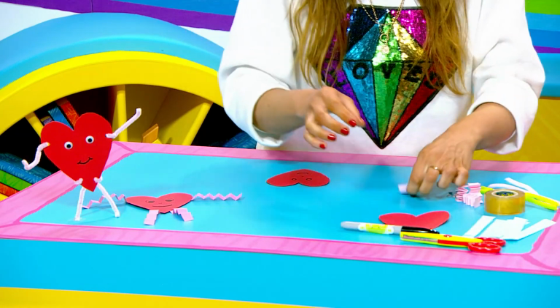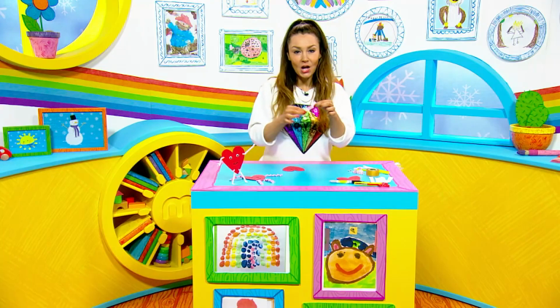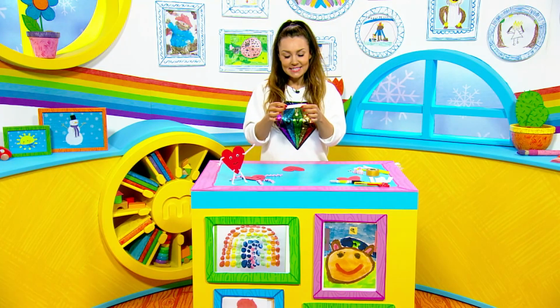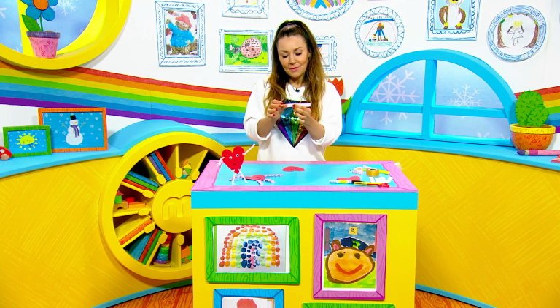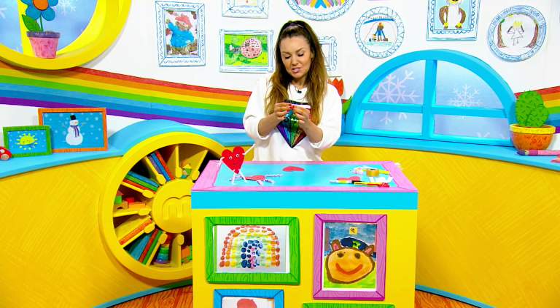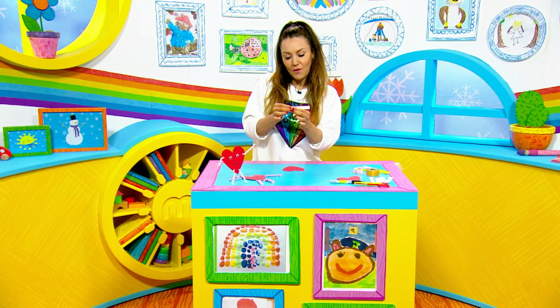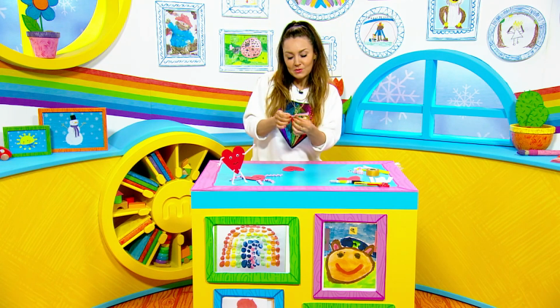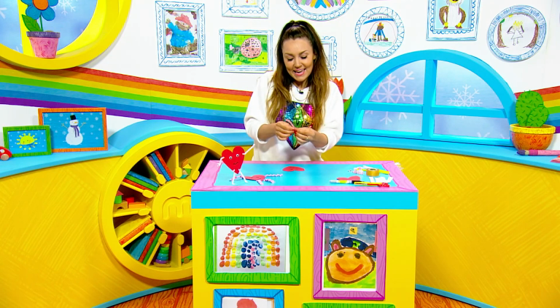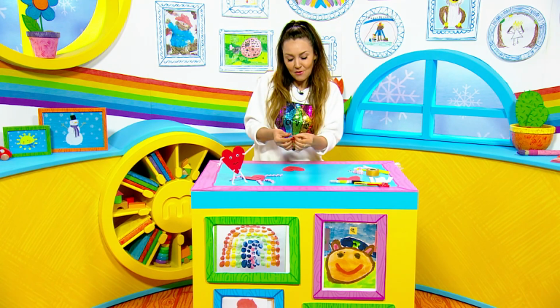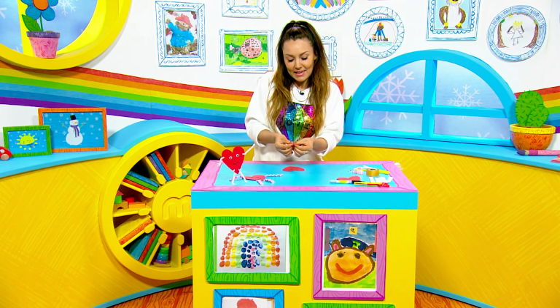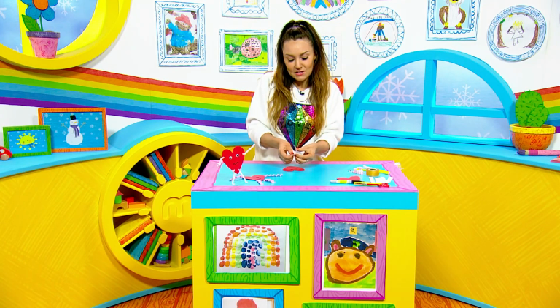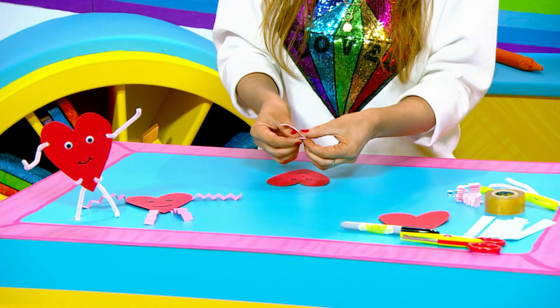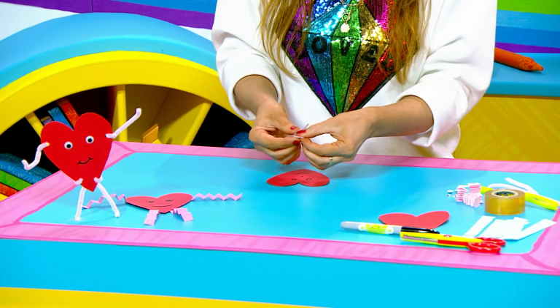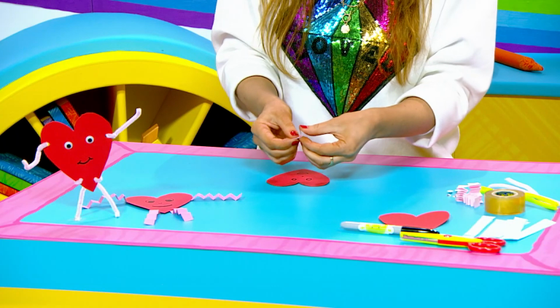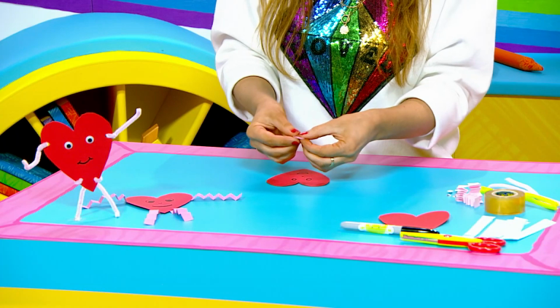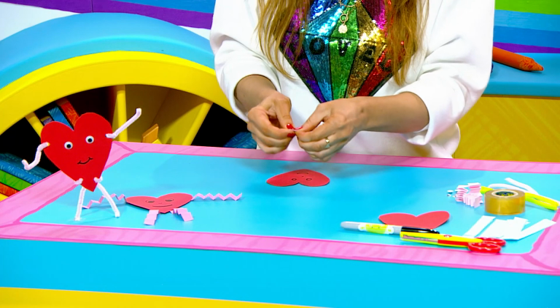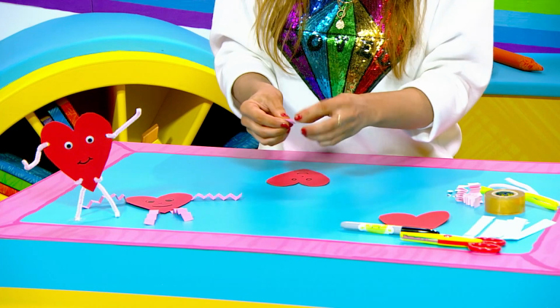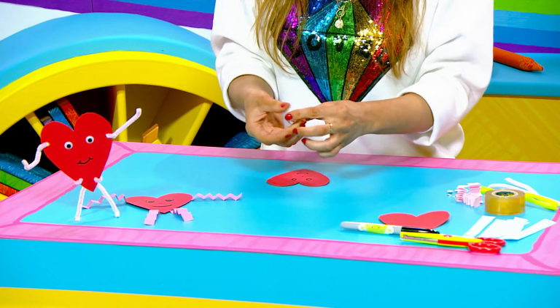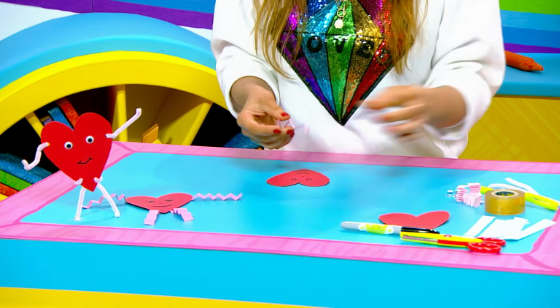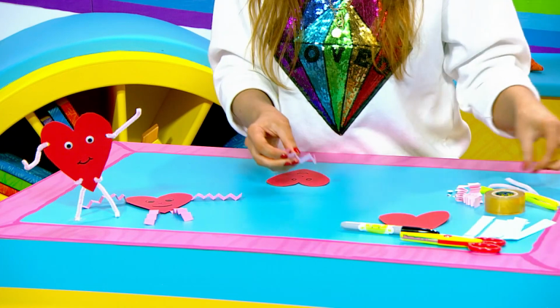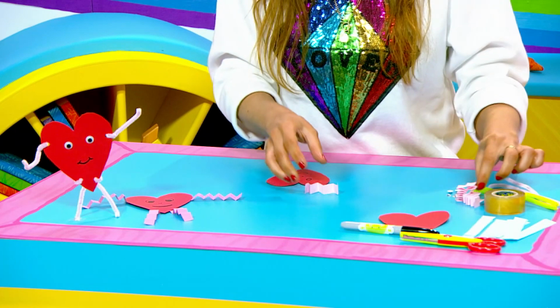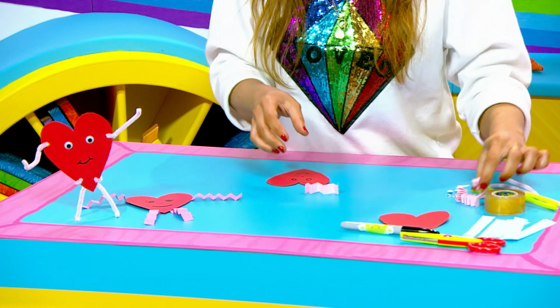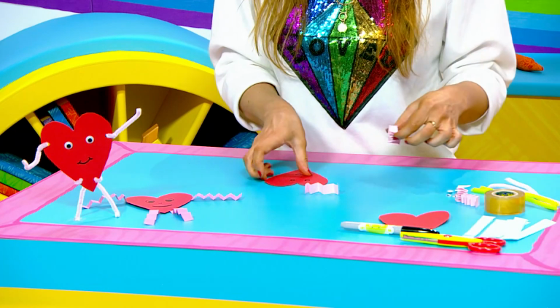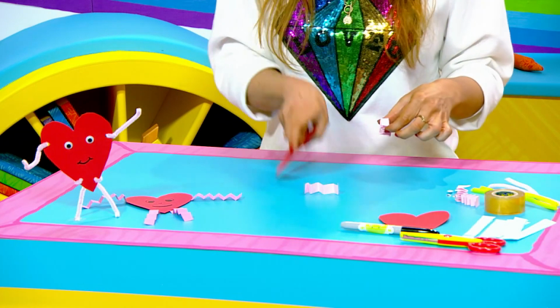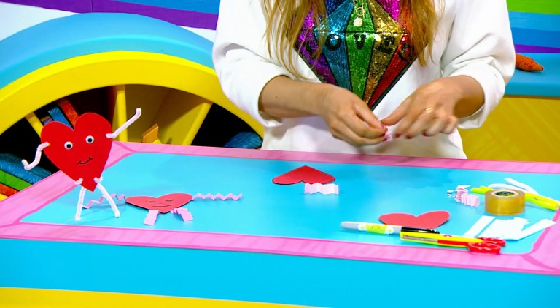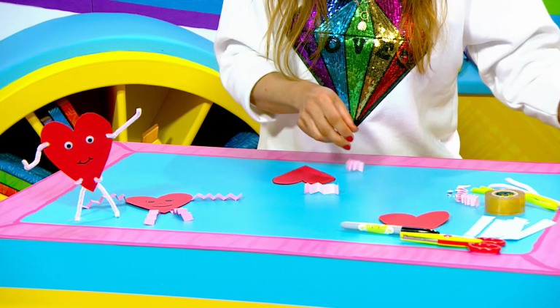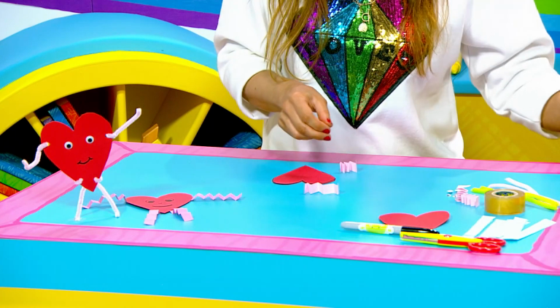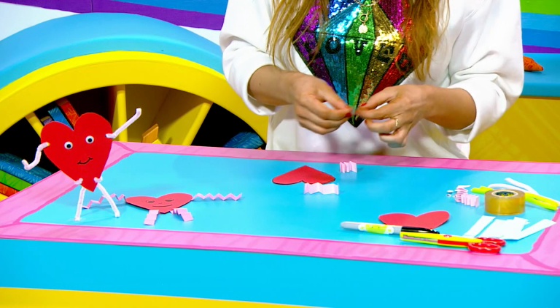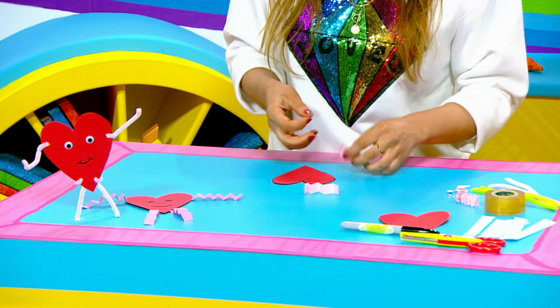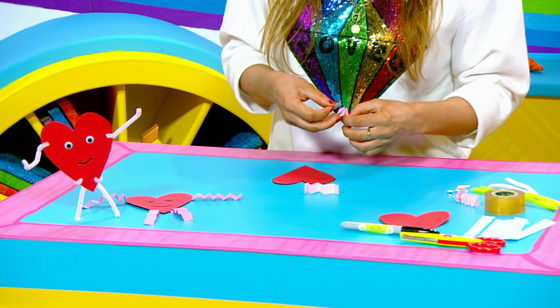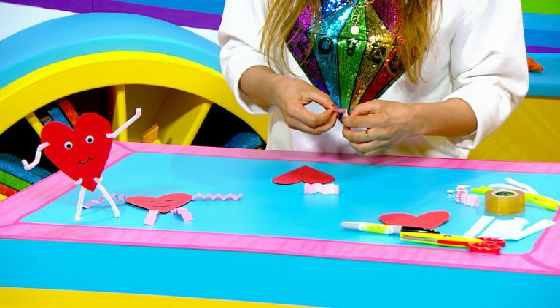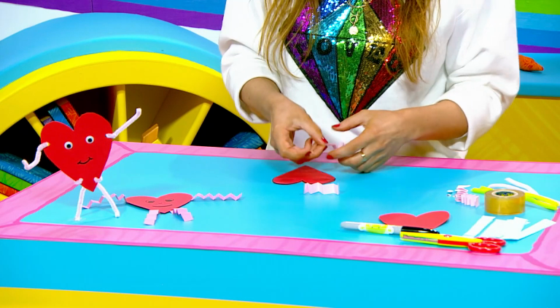Then you need to make a concertina, which means just fold in and out like this — your paper four times — for your arms and legs. When you've done that, you just stick them to the back of your heart like so.